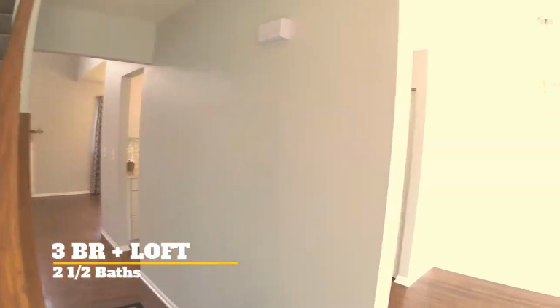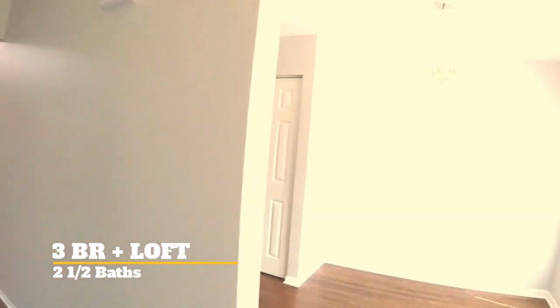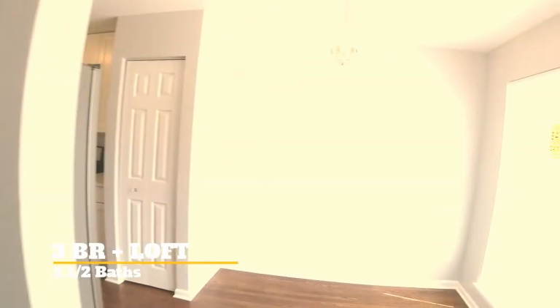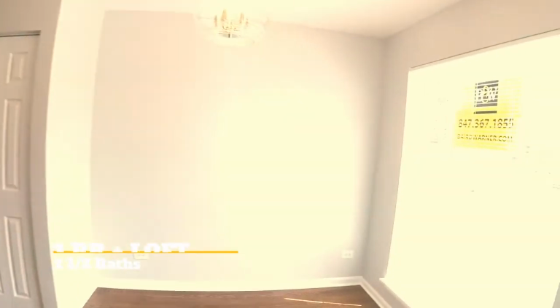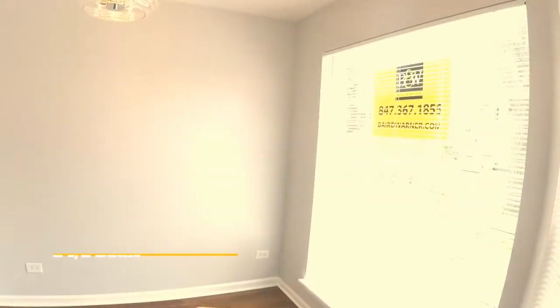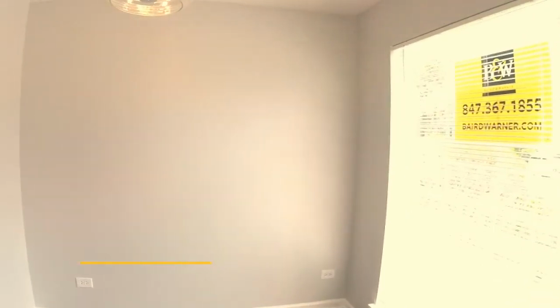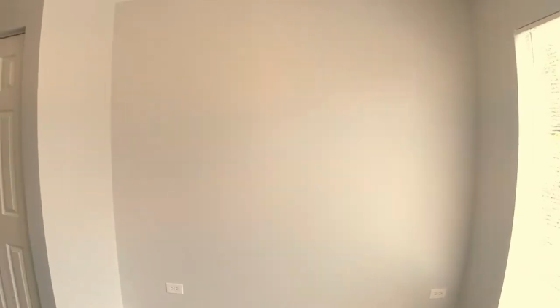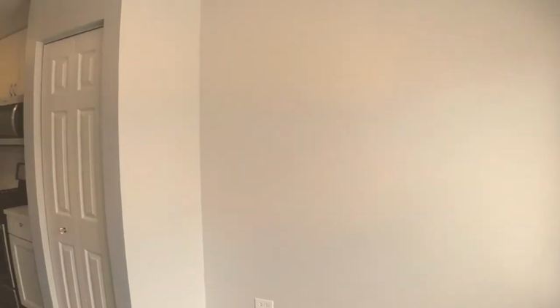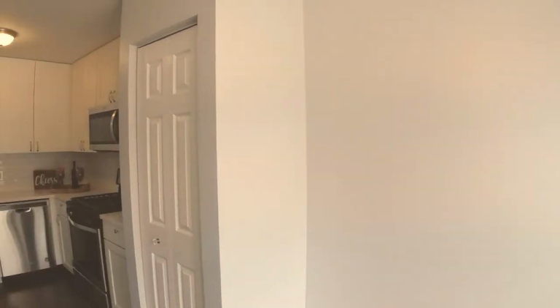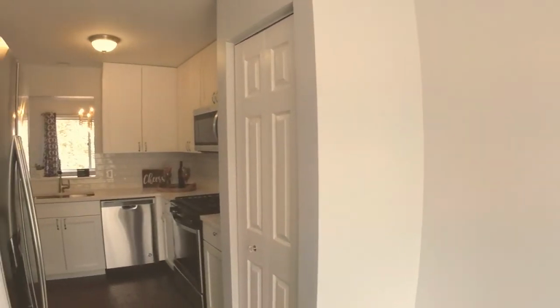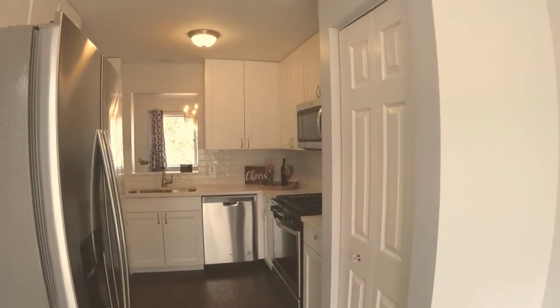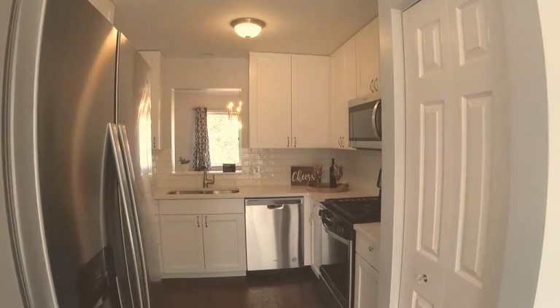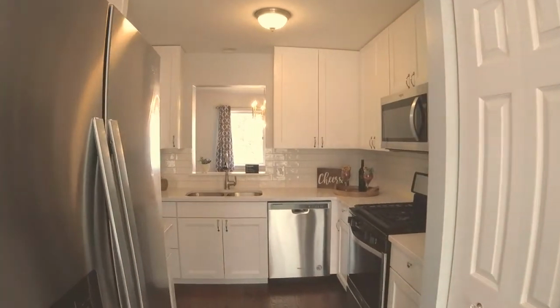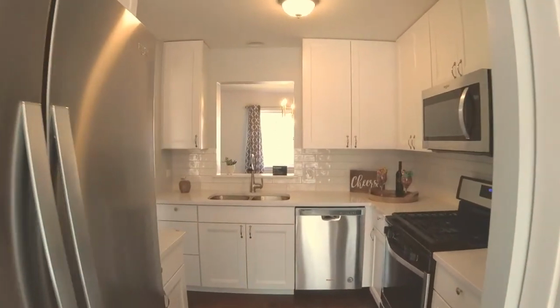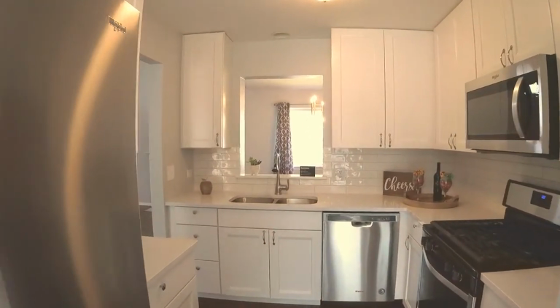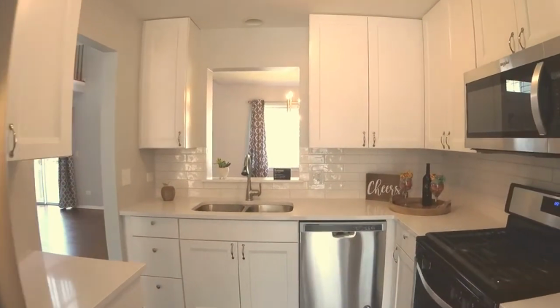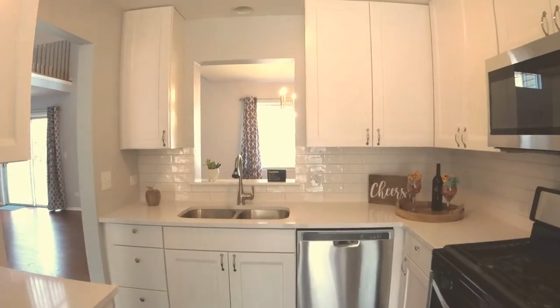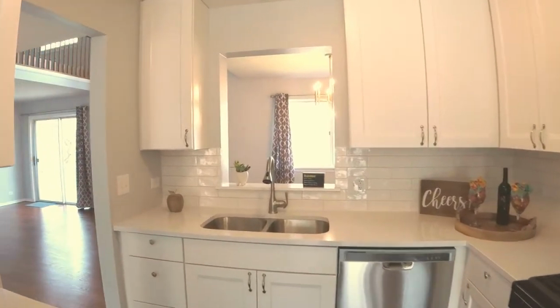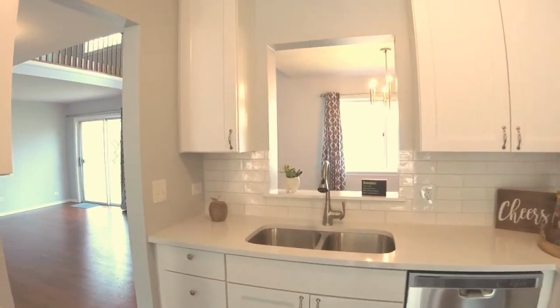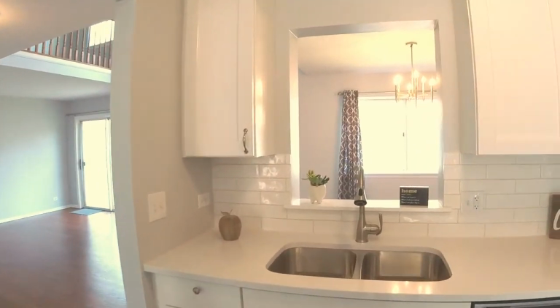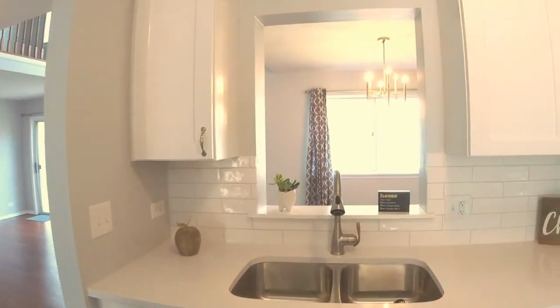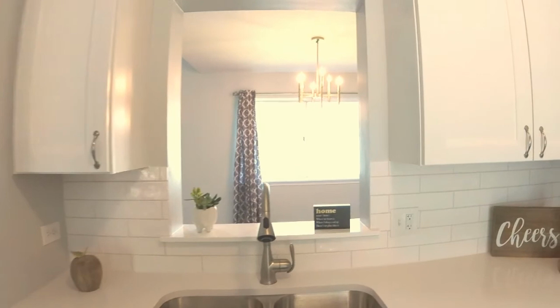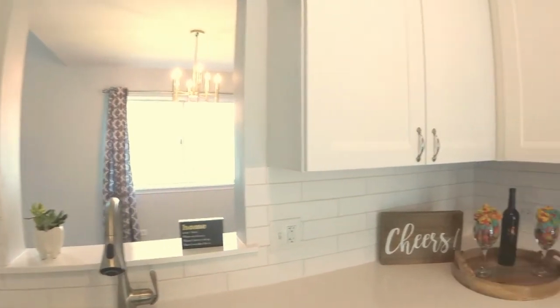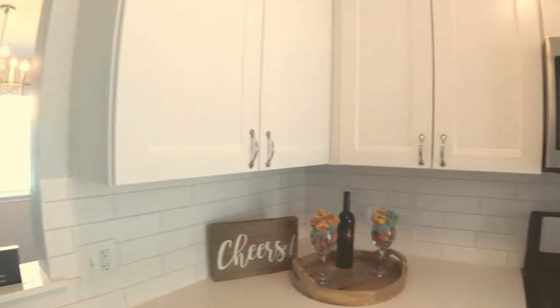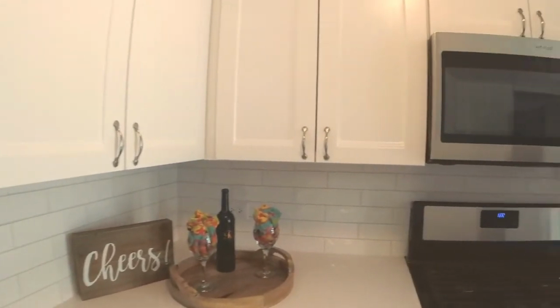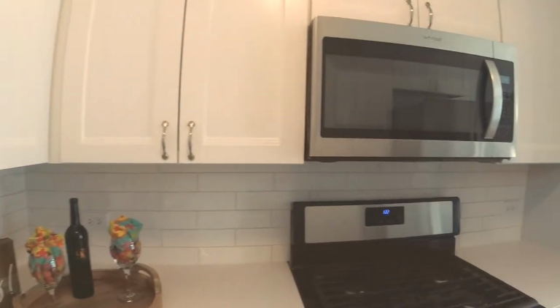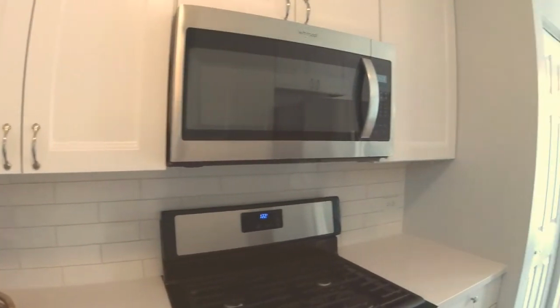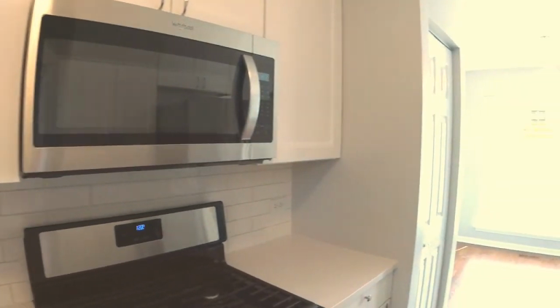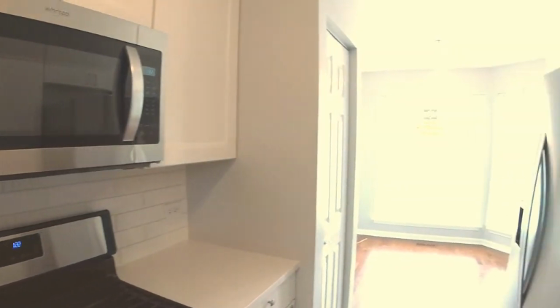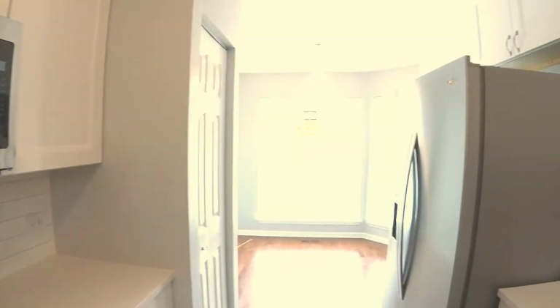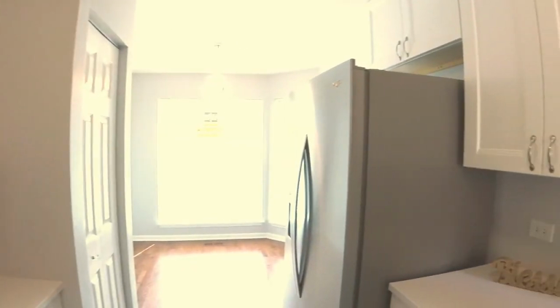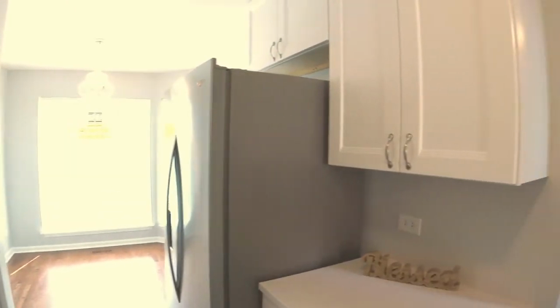You'll be the first to live in this remodeled home. We've got a kitchen with a nice eating area, brand new 42 inch cabinets, quartz counters, and brand new stainless steel appliances. You can see there's a nice refreshed tile backsplash.